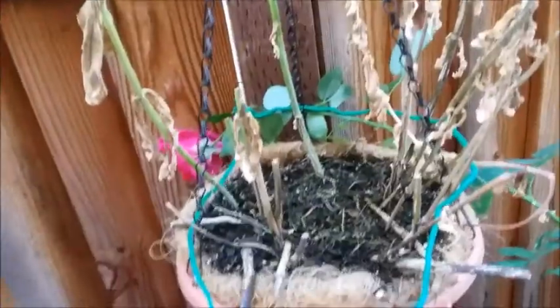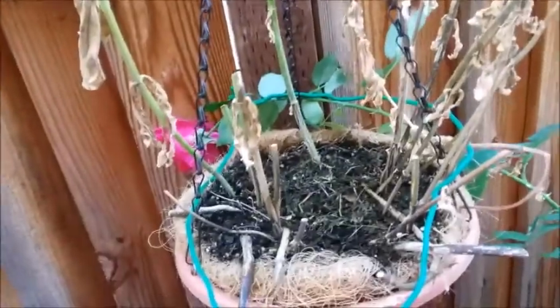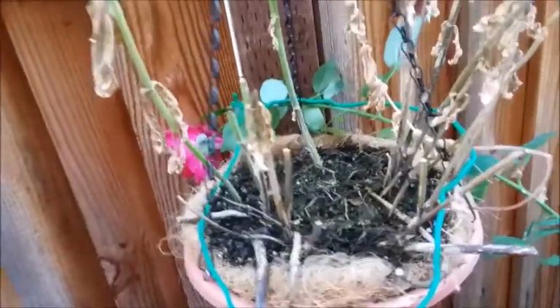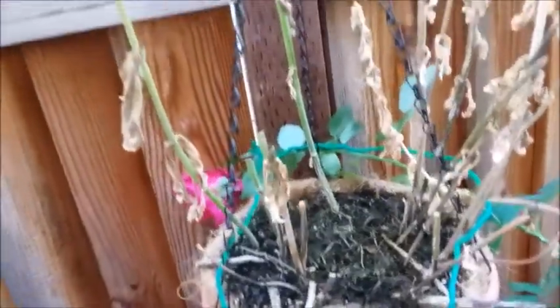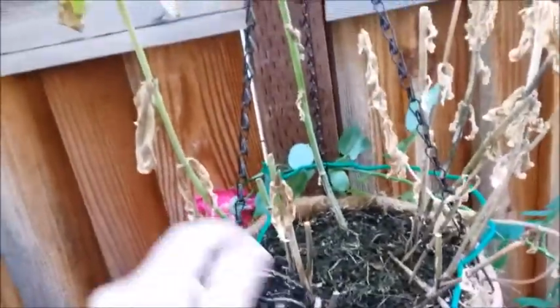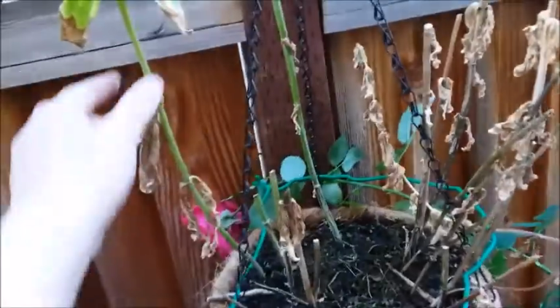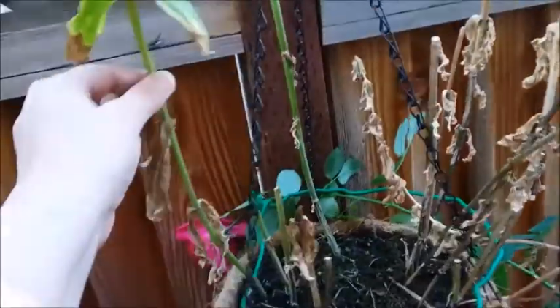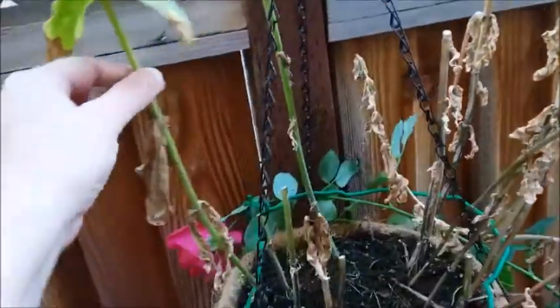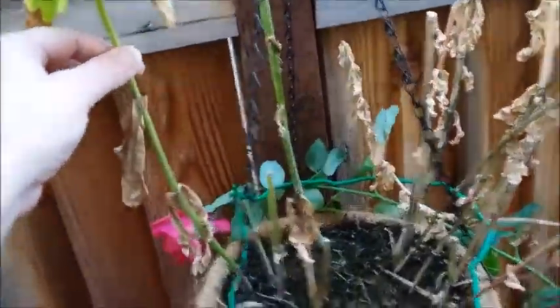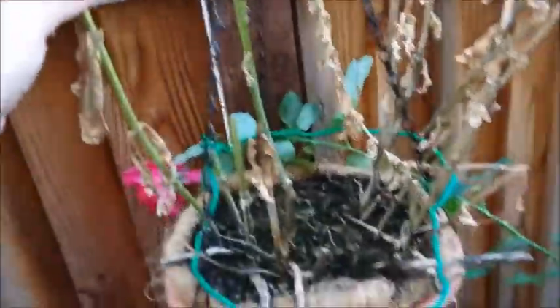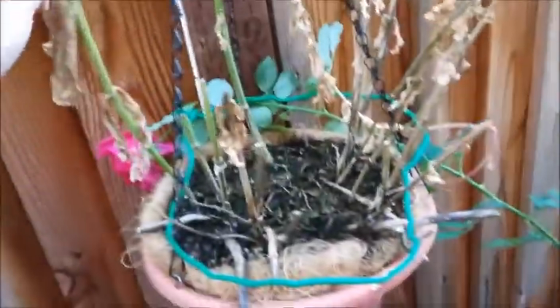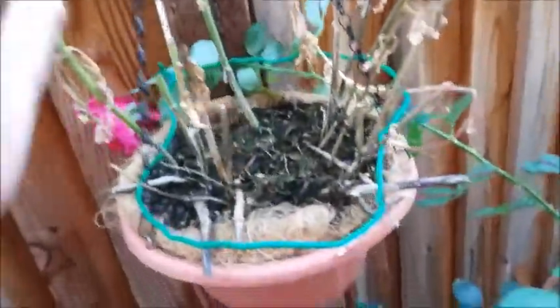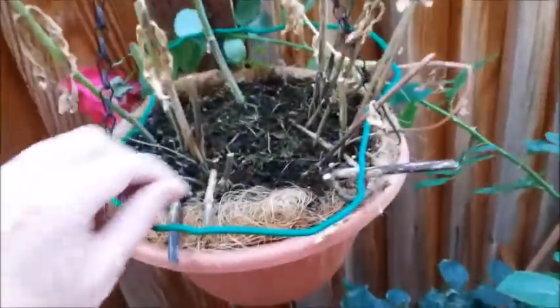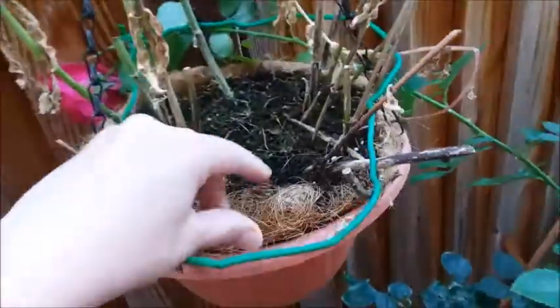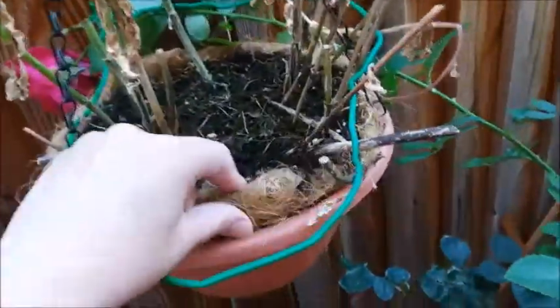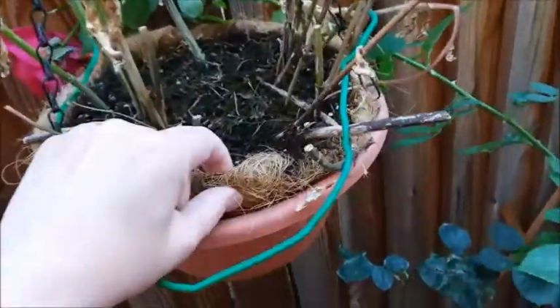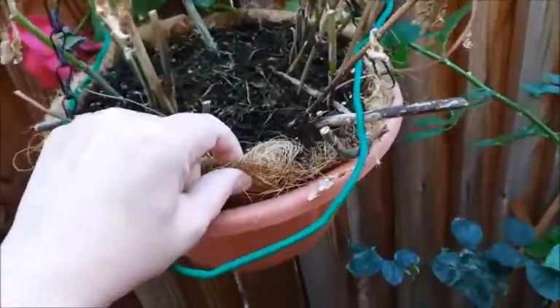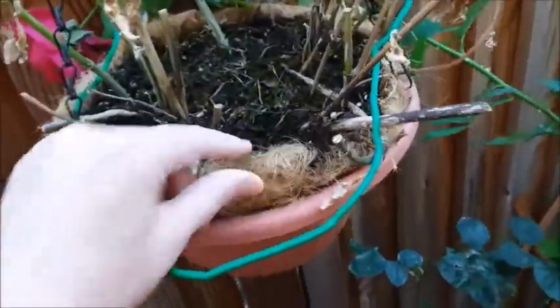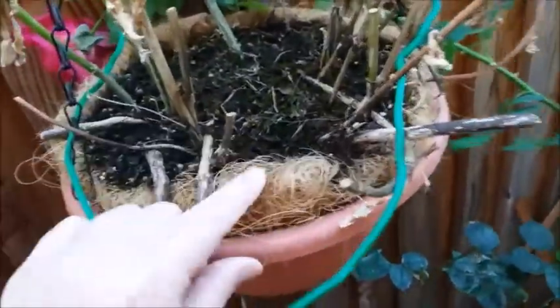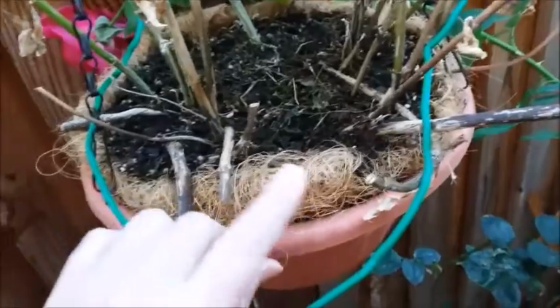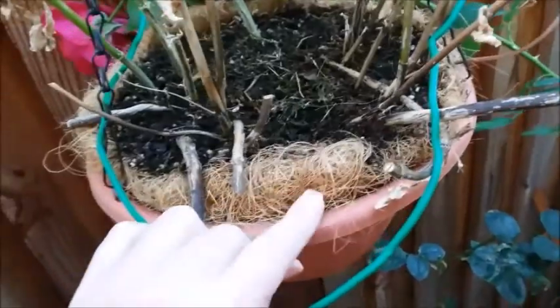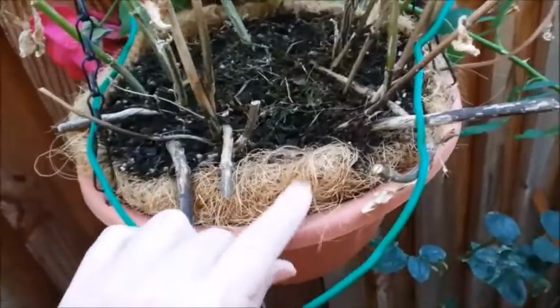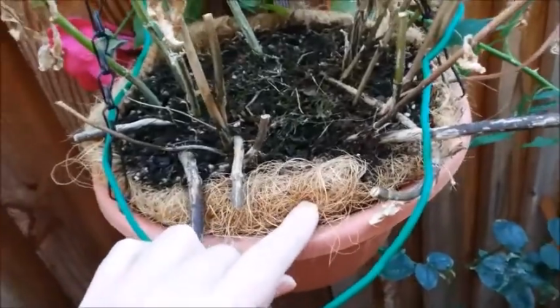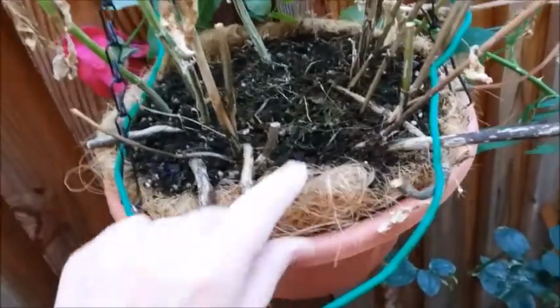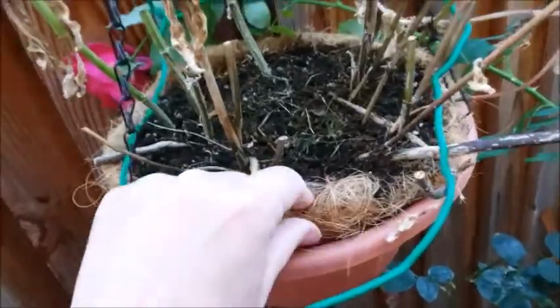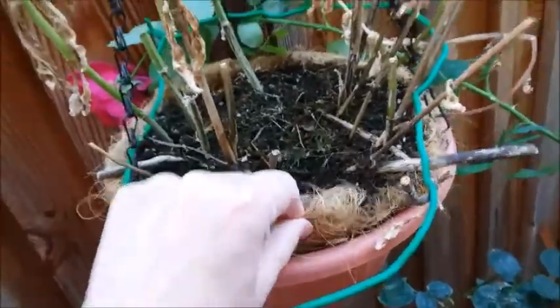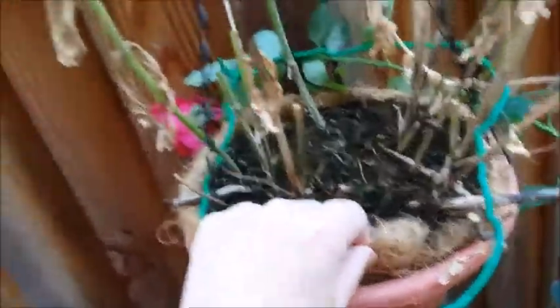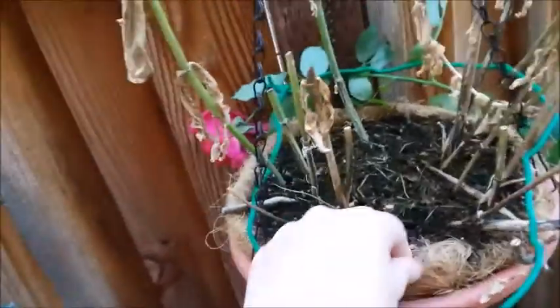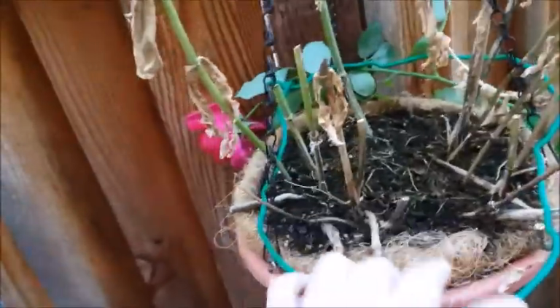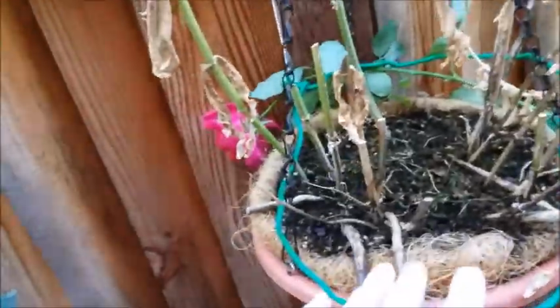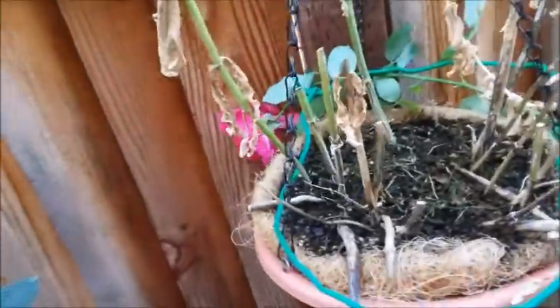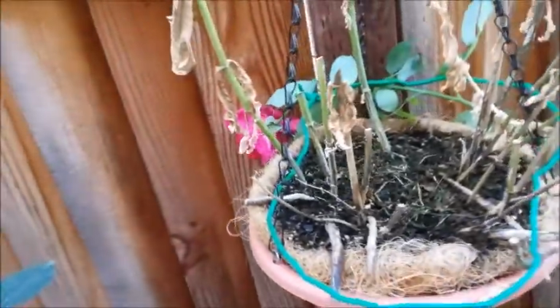I think once these all dry up, I can just lift it out of the pot. This is coconut husk.